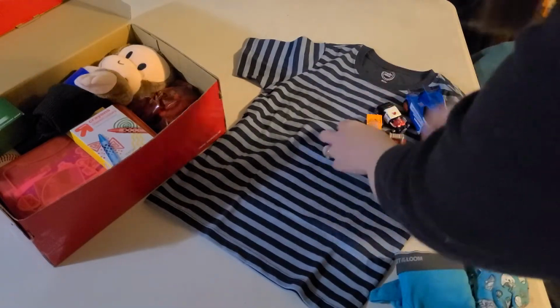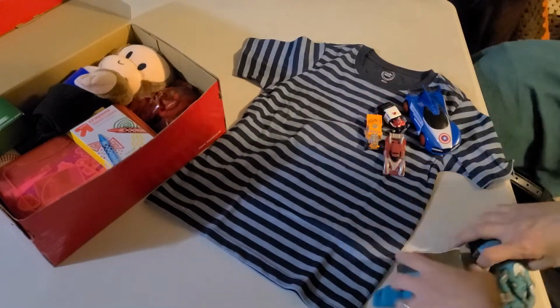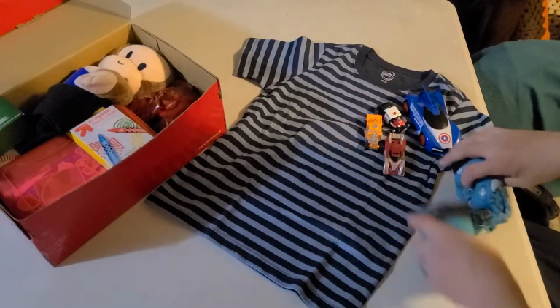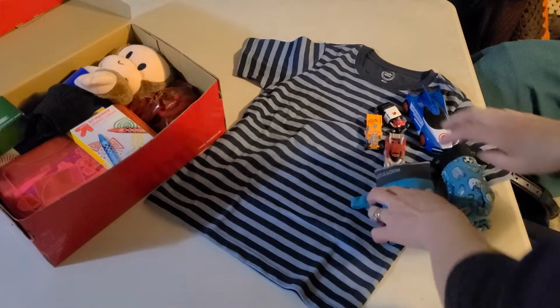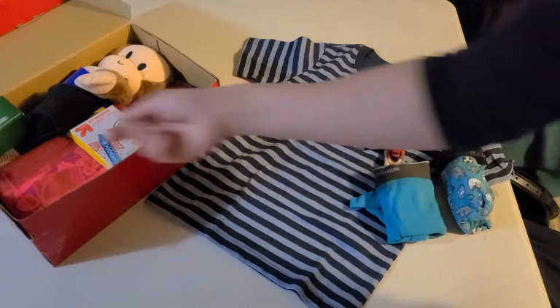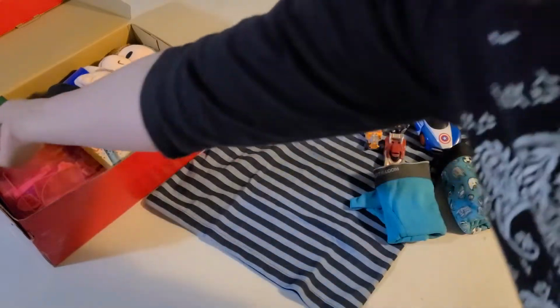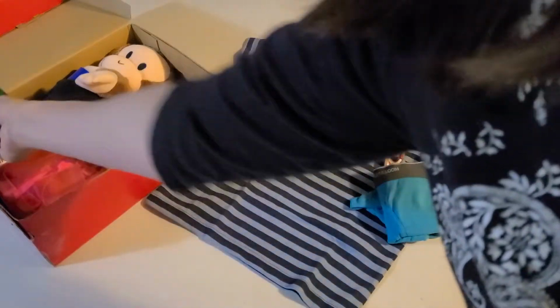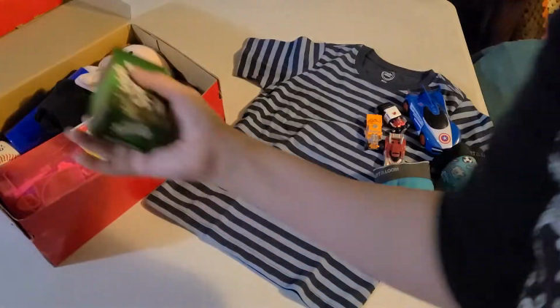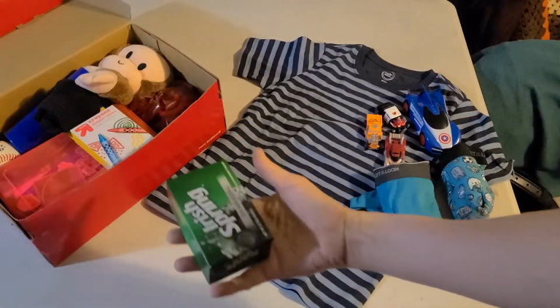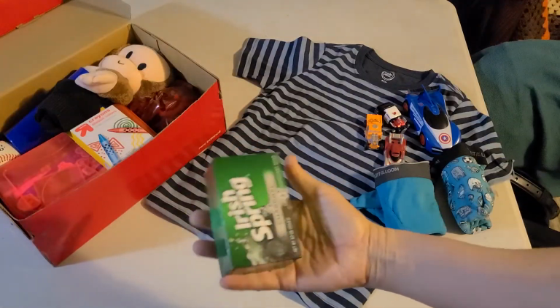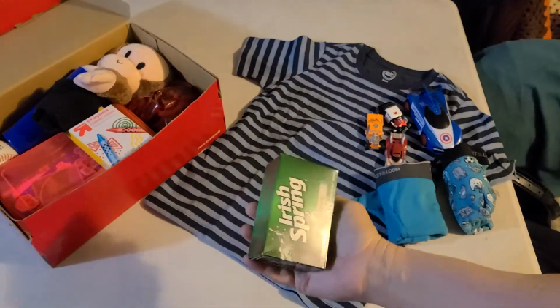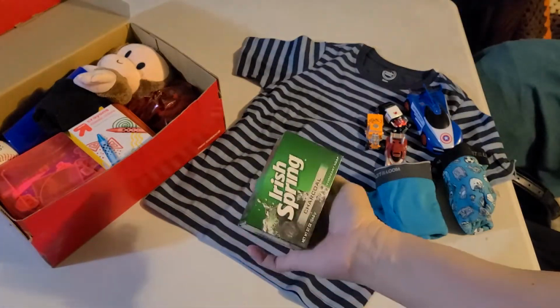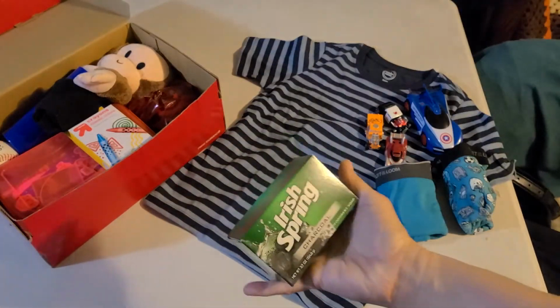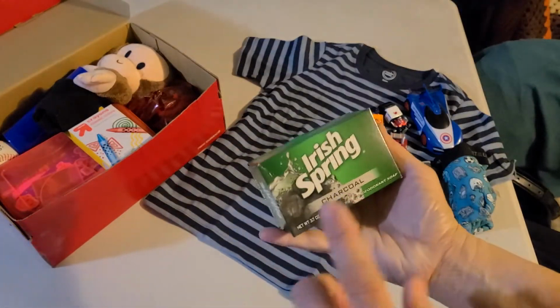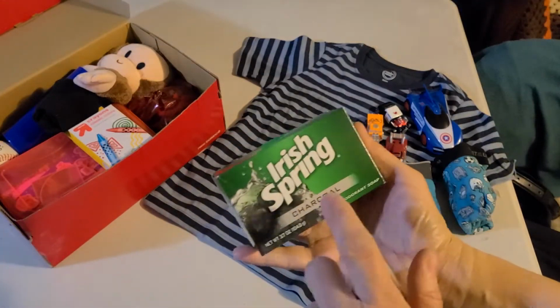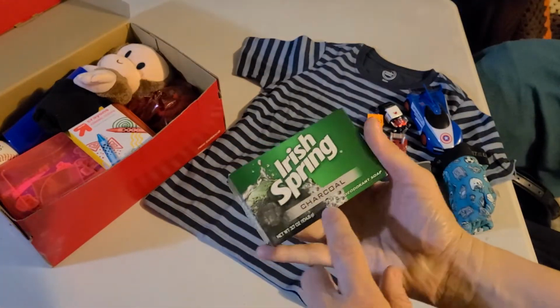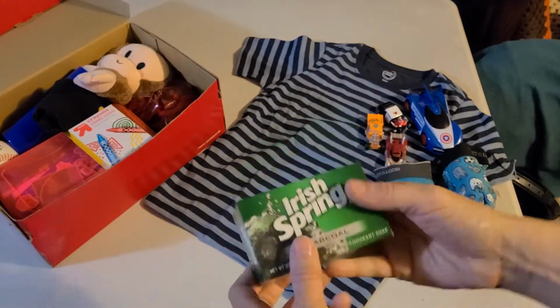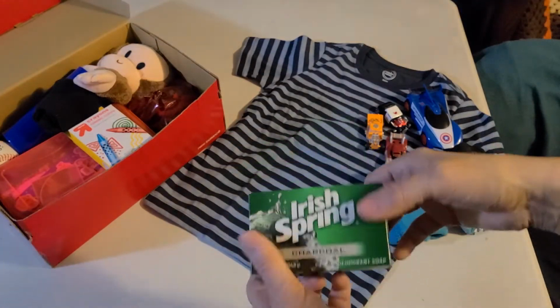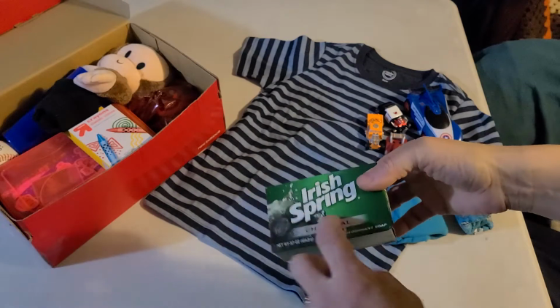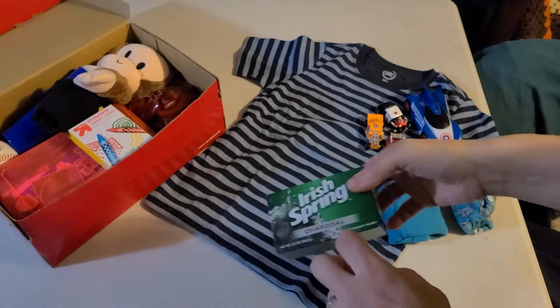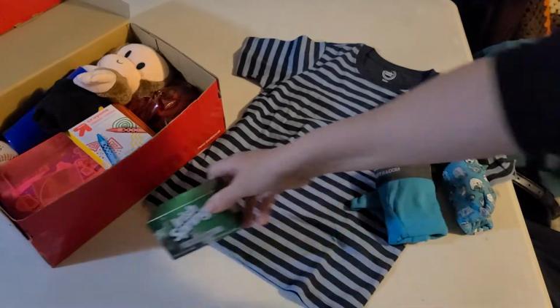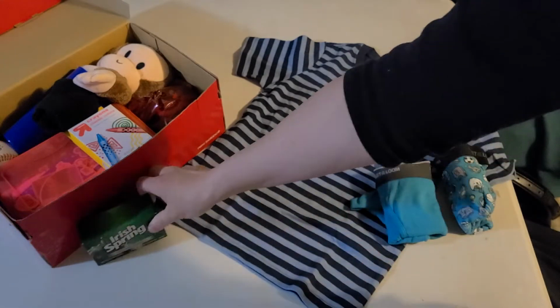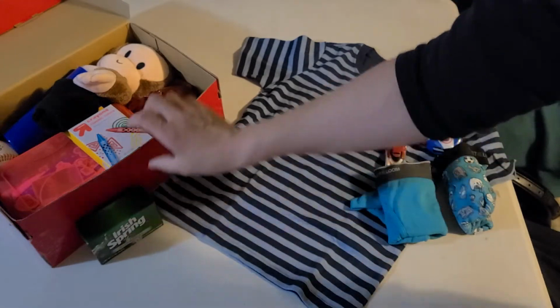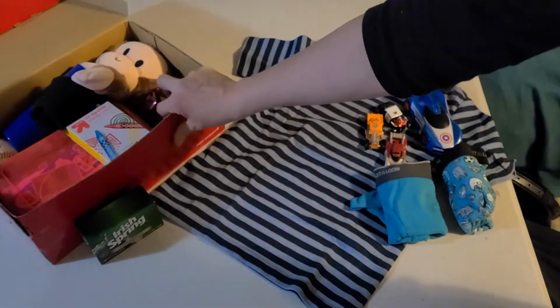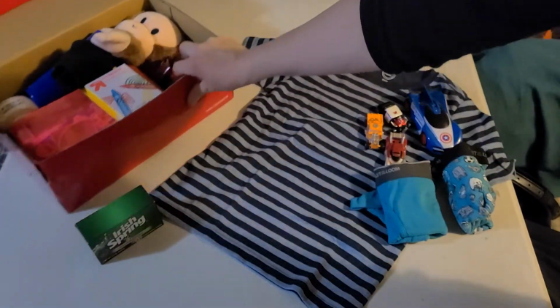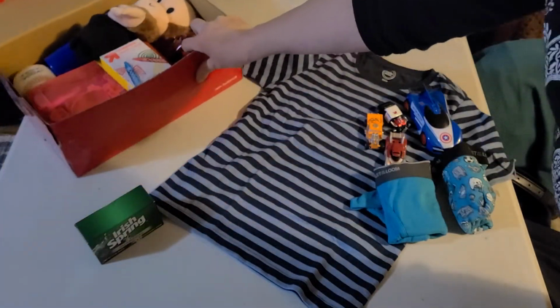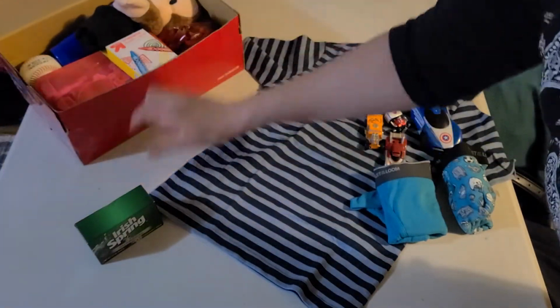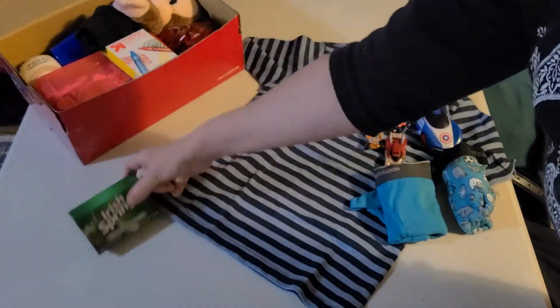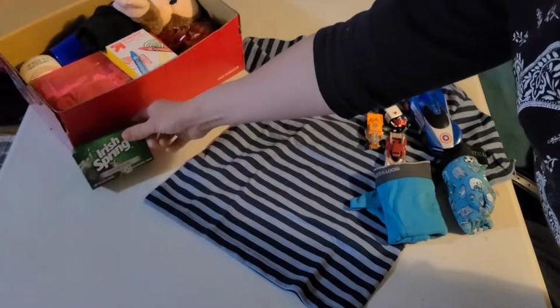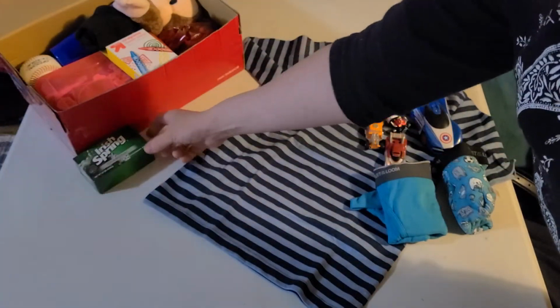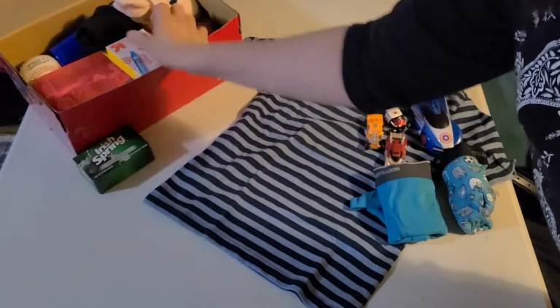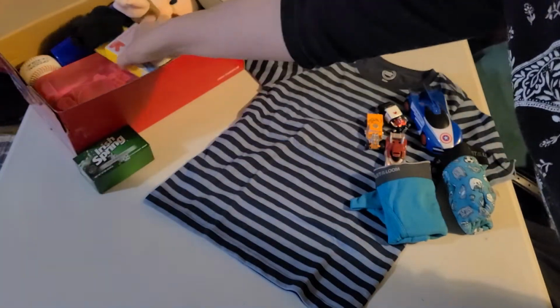Then he has soap. This really isn't all that strong — this is the charcoal variety. It's not as strong smelling as some of Irish Spring's other soaps.